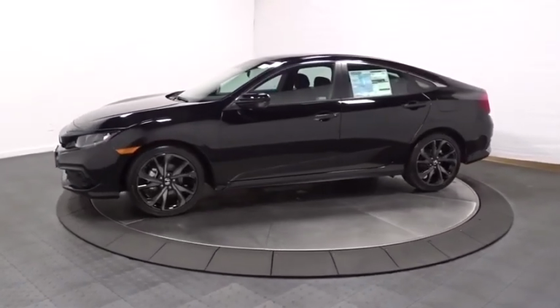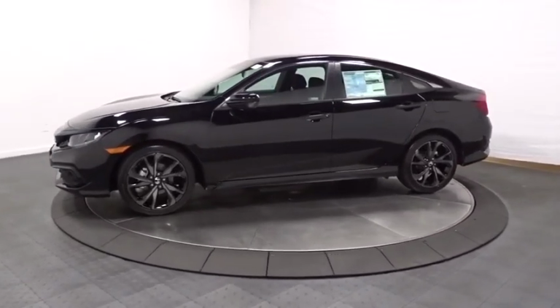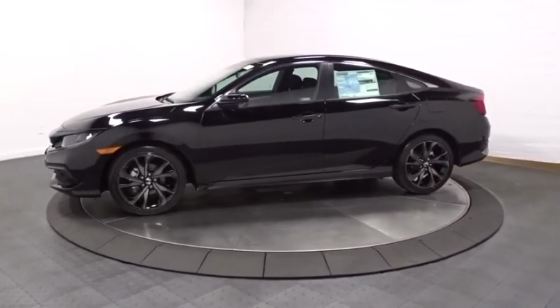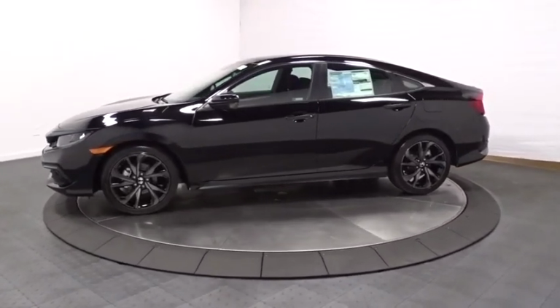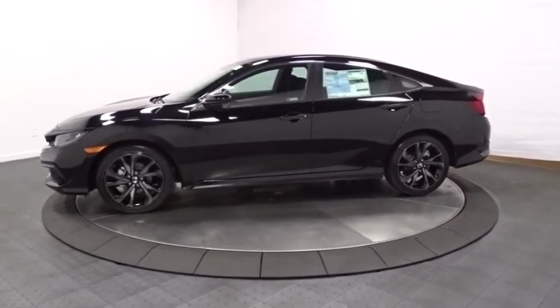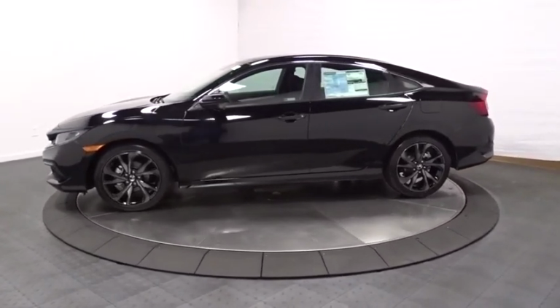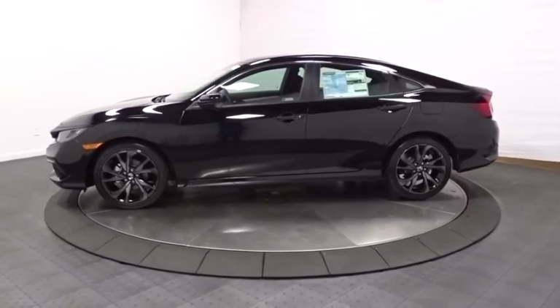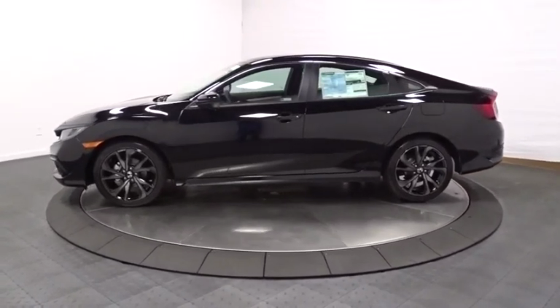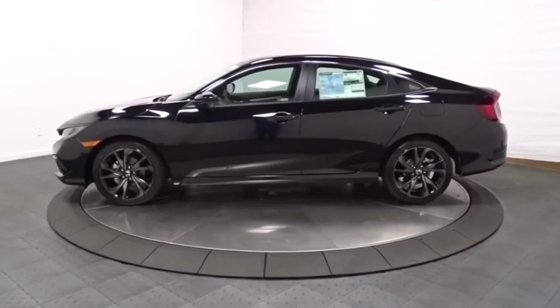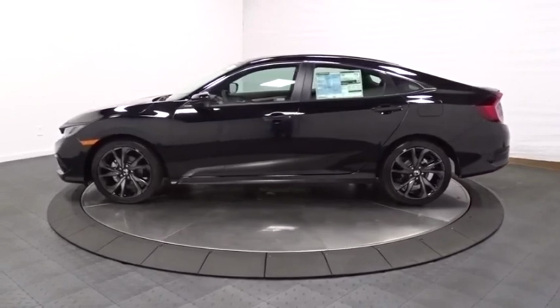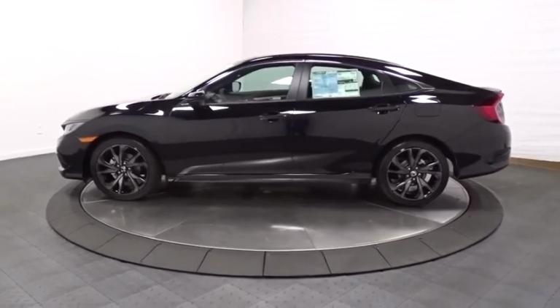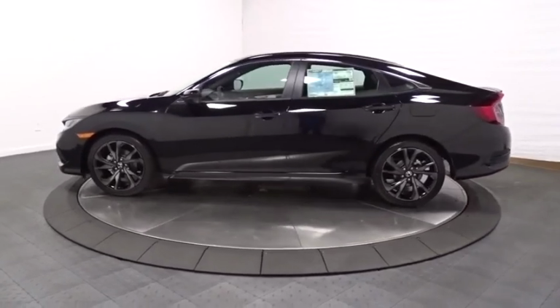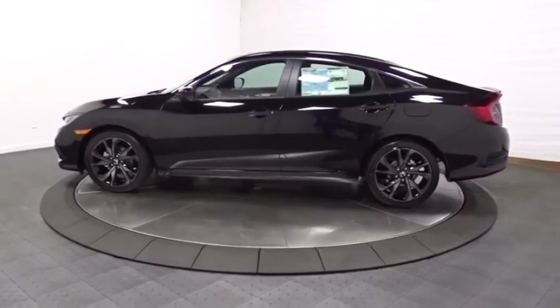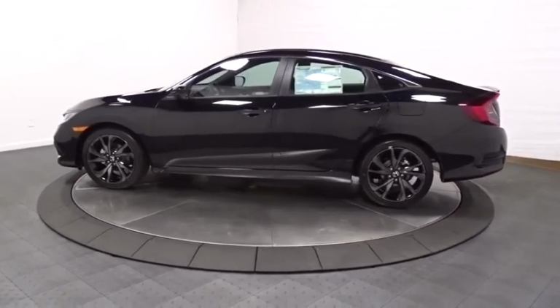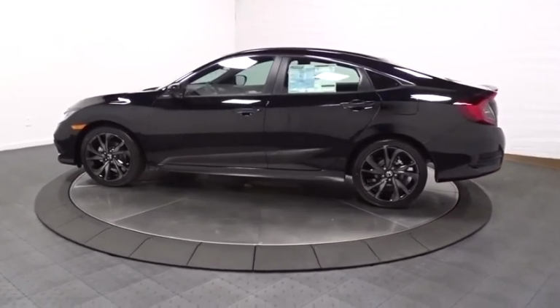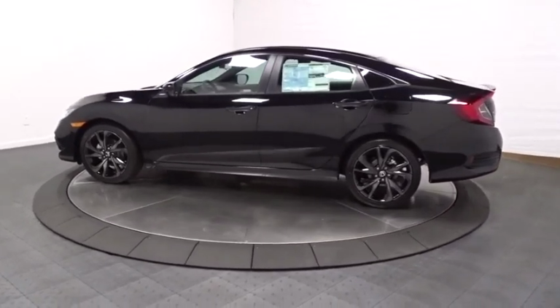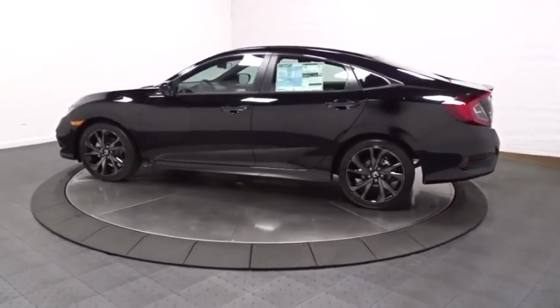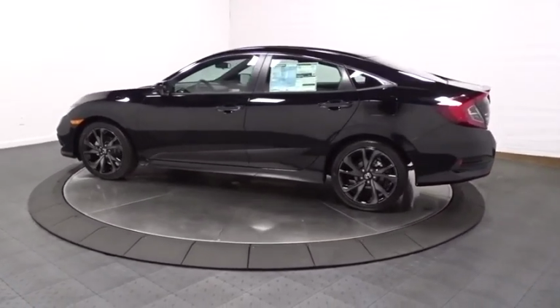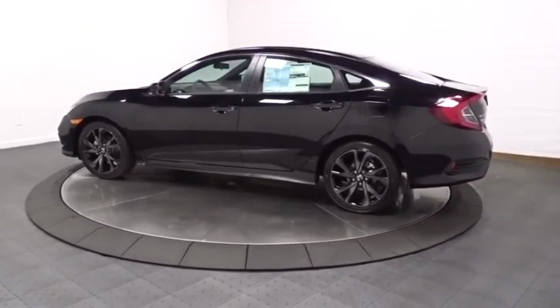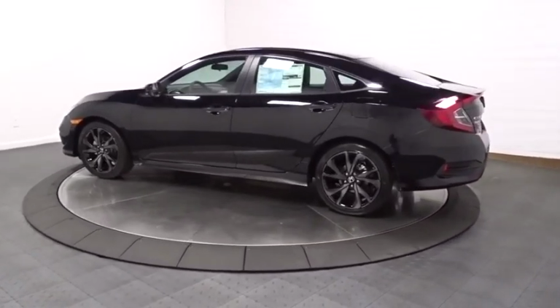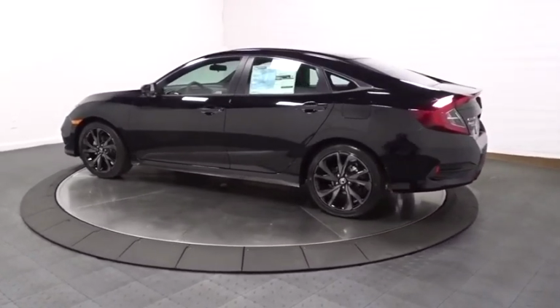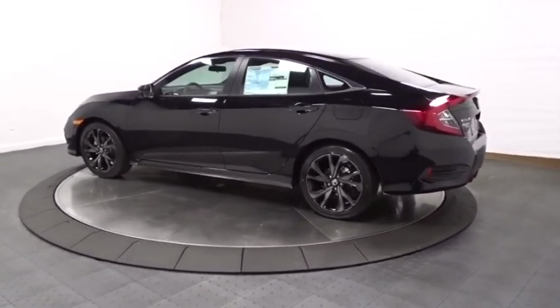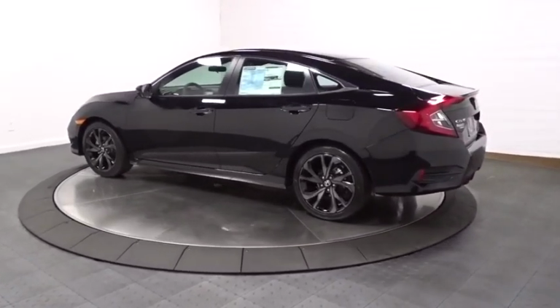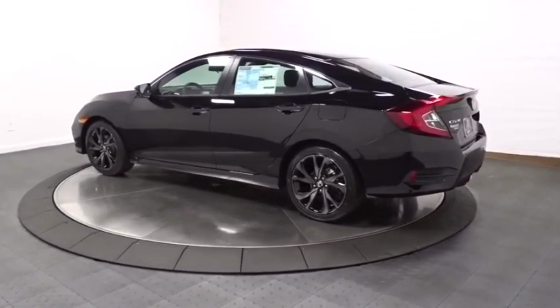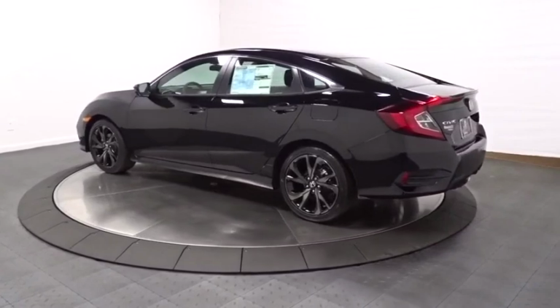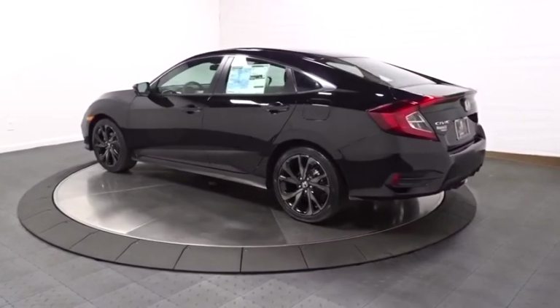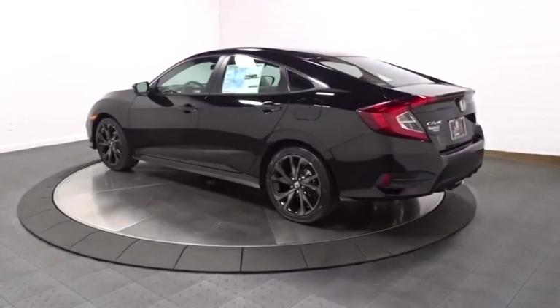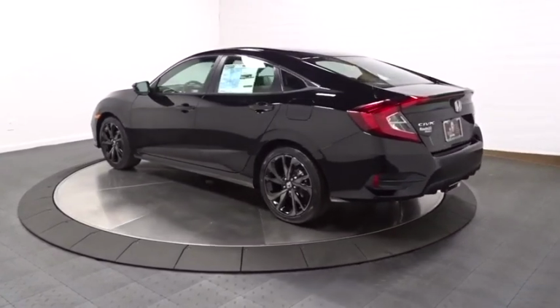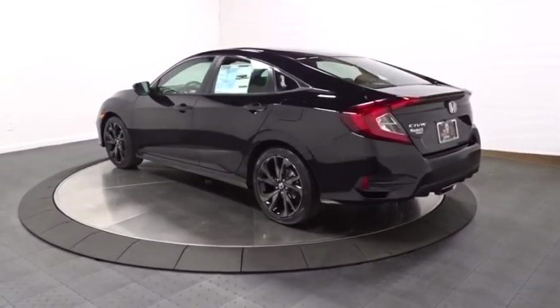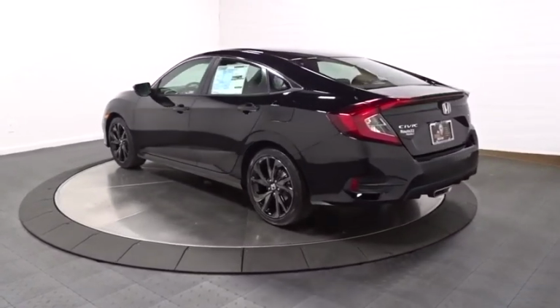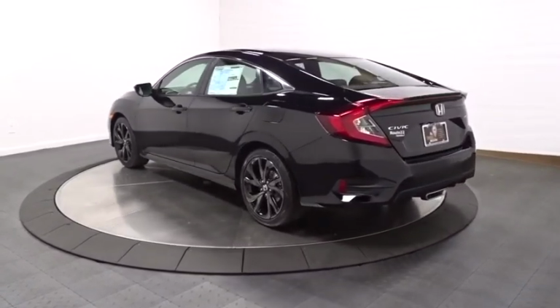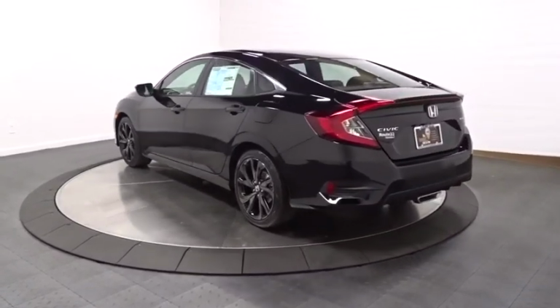This vehicle has less than 100 miles. Here are some of this vehicle's great options: backup camera, keyless entry, Bluetooth, leather-wrapped steering wheel, front-wheel drive.